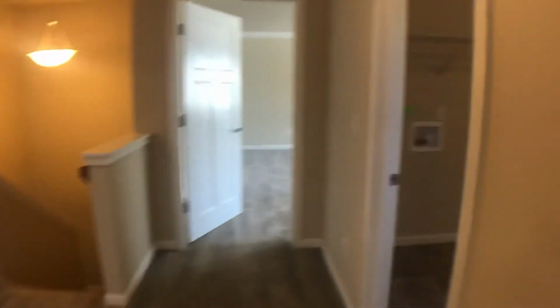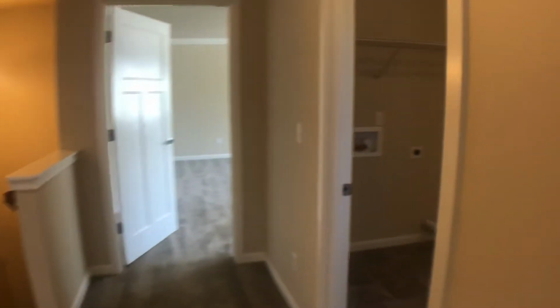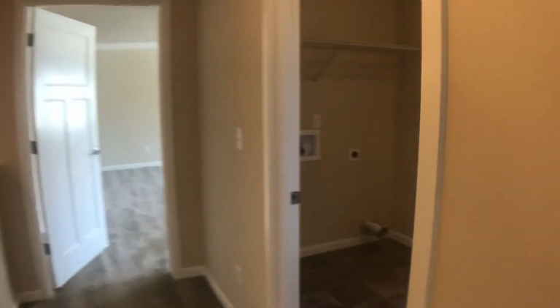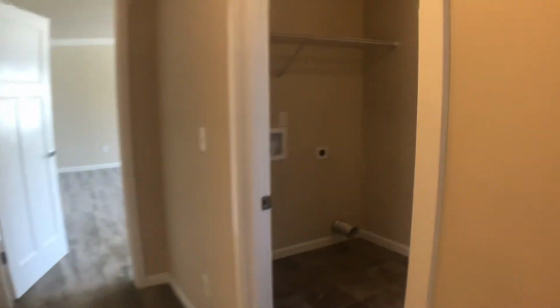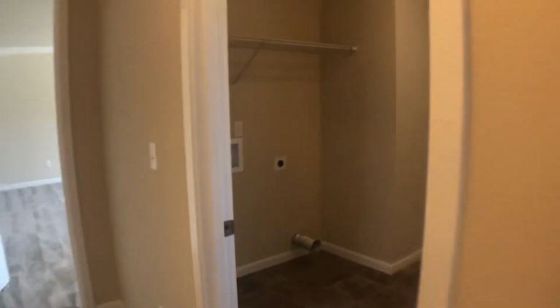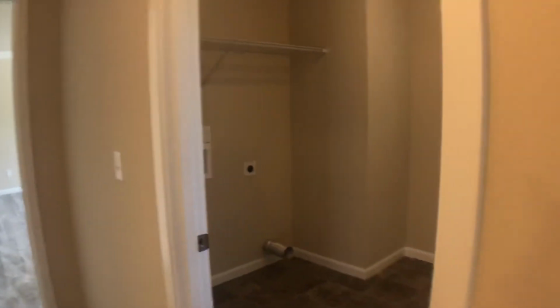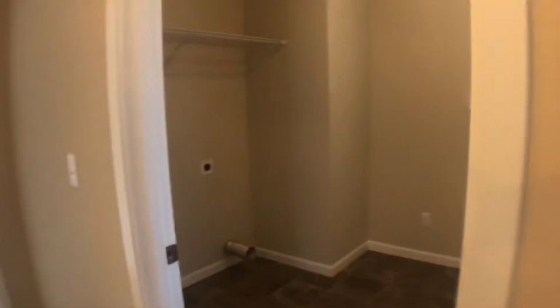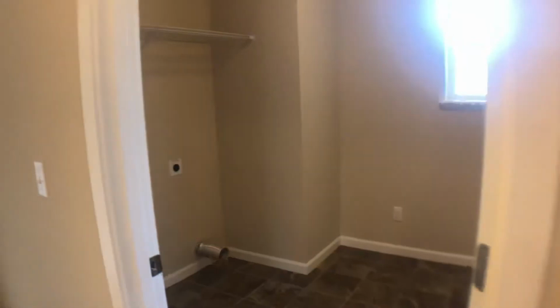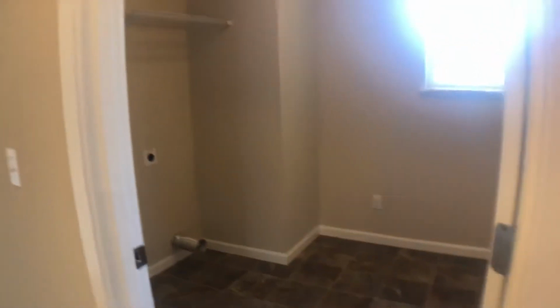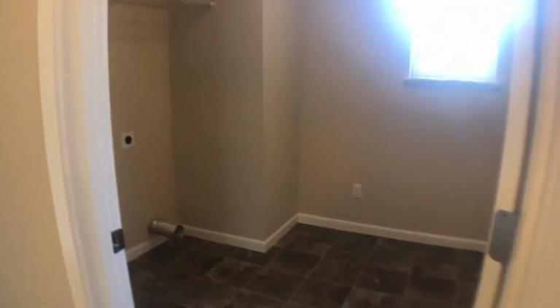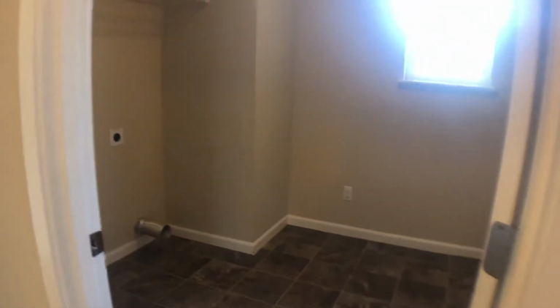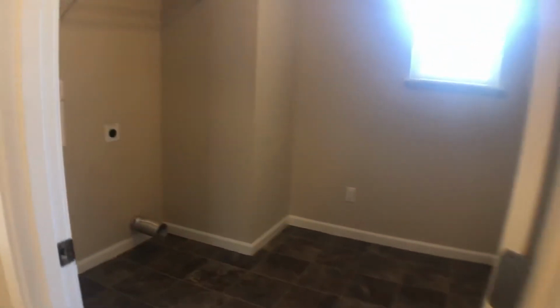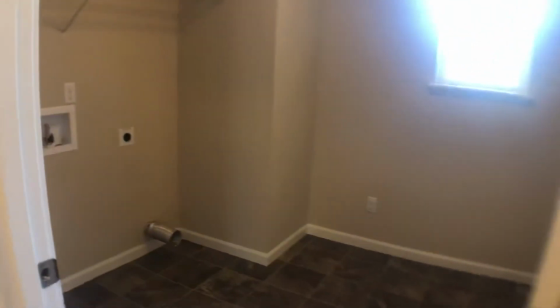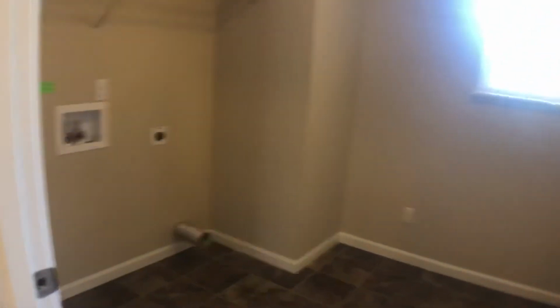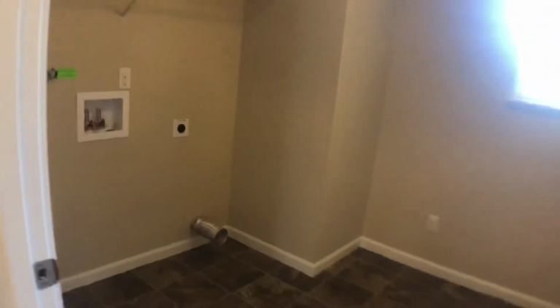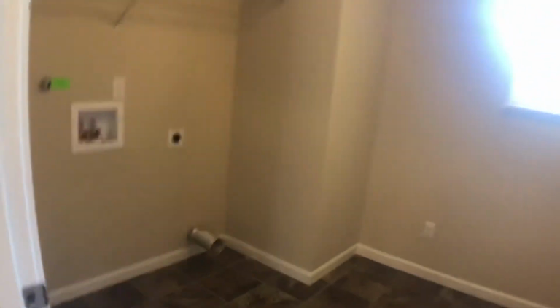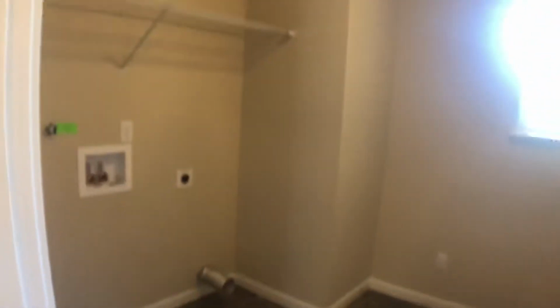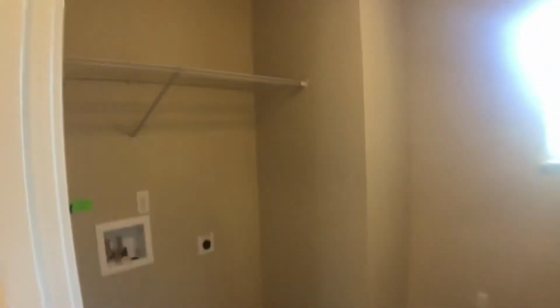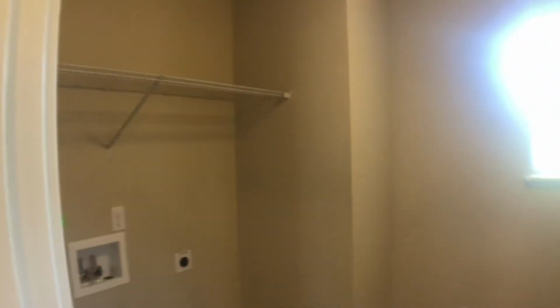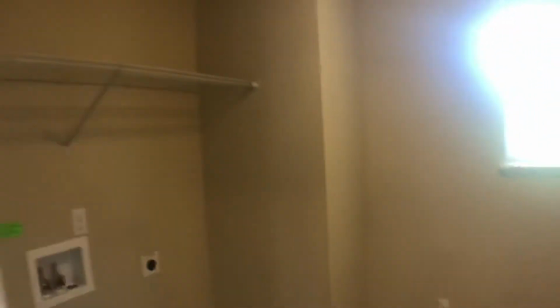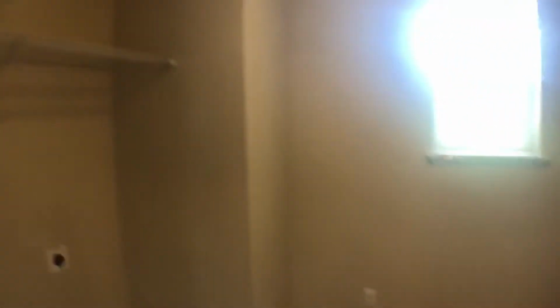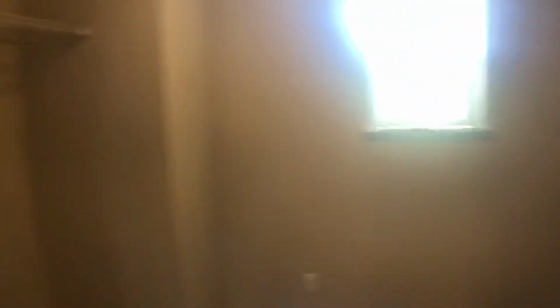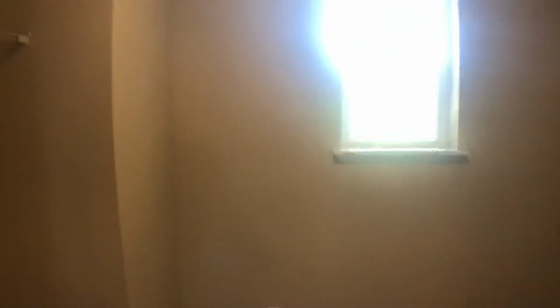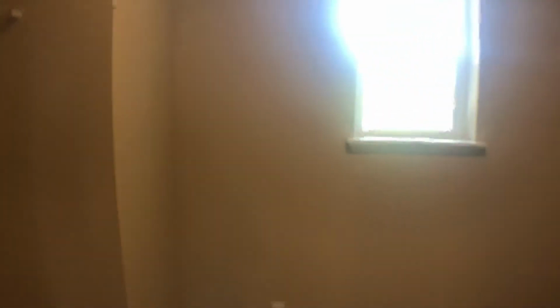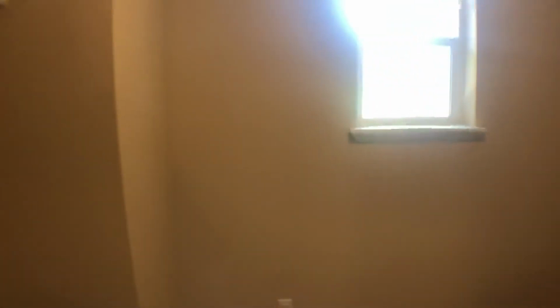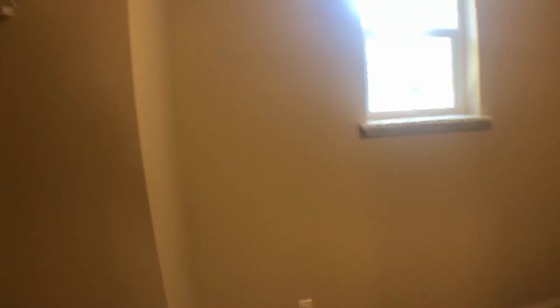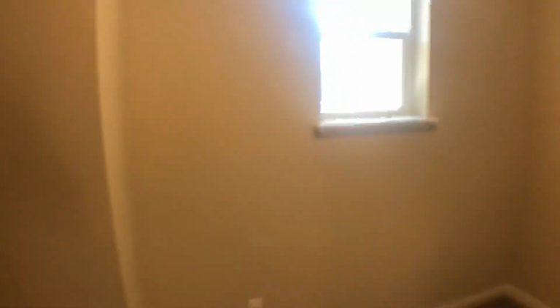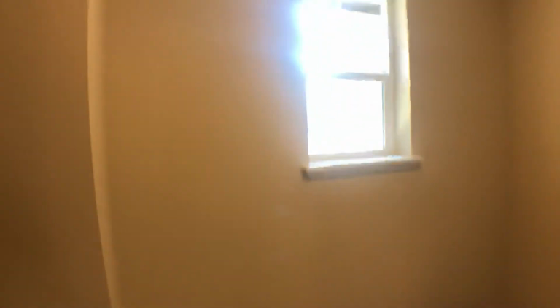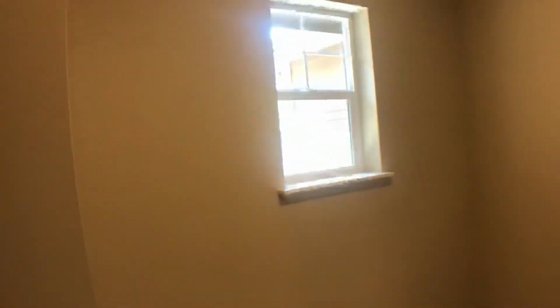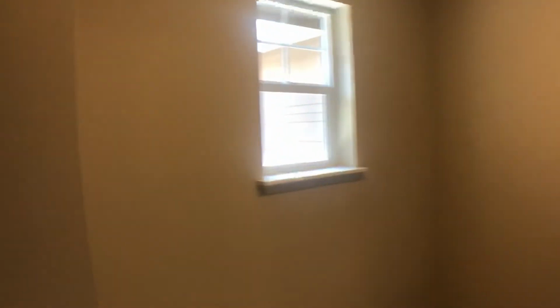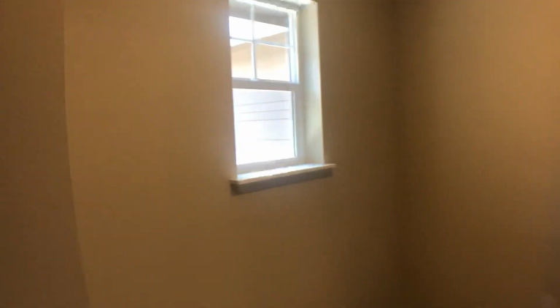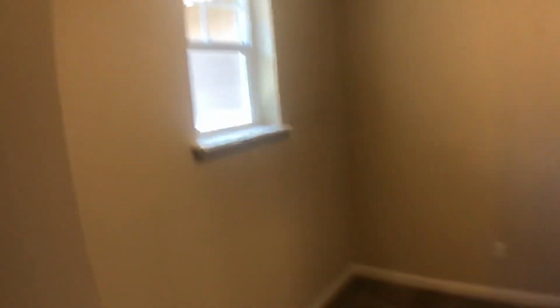Next to this bedroom is the laundry room with washer and dryer hookups. There's a lot of space in here and a window.